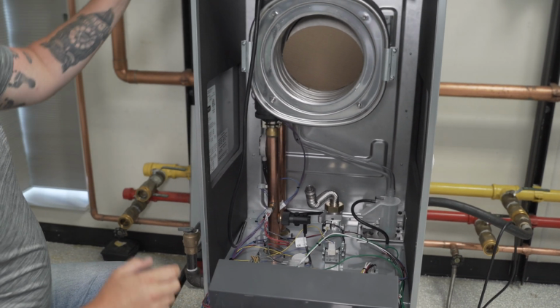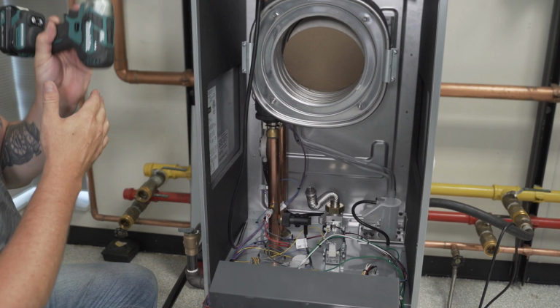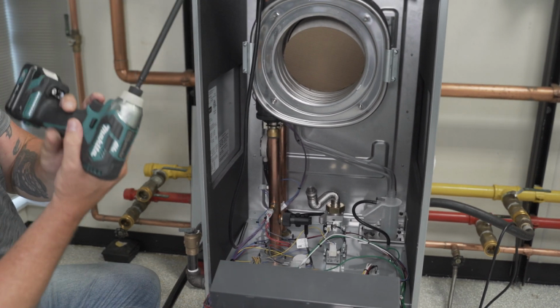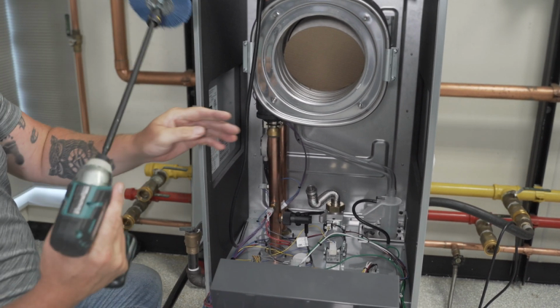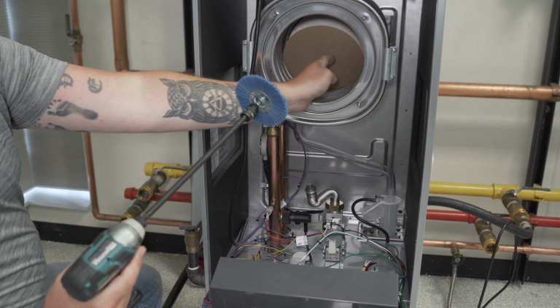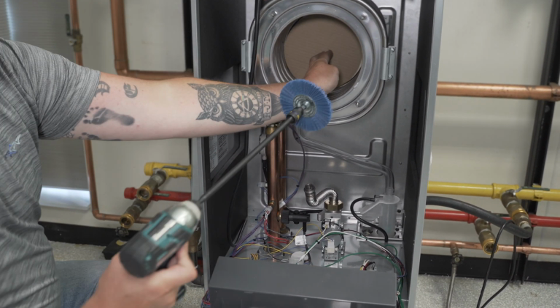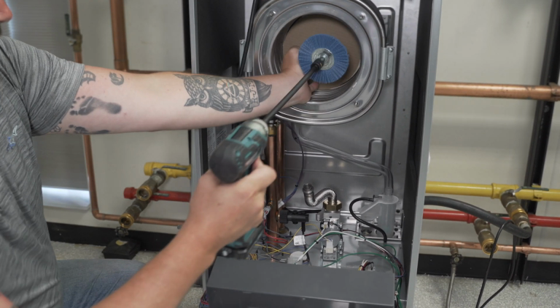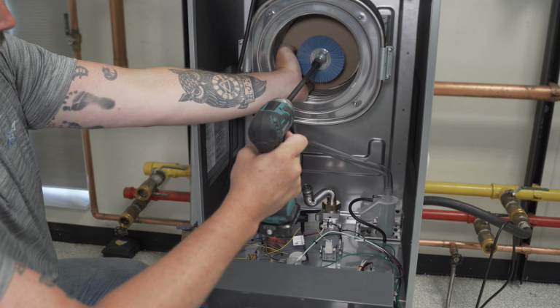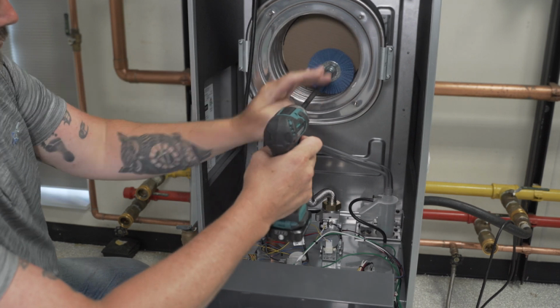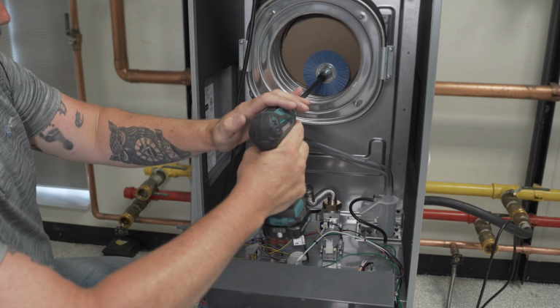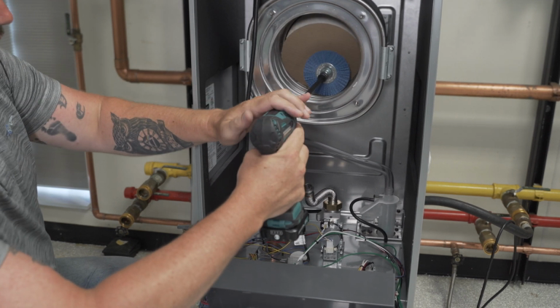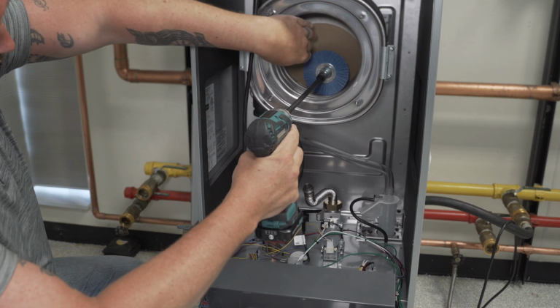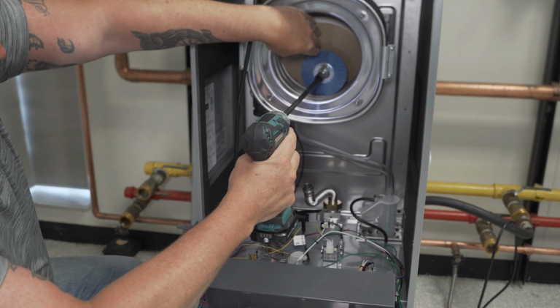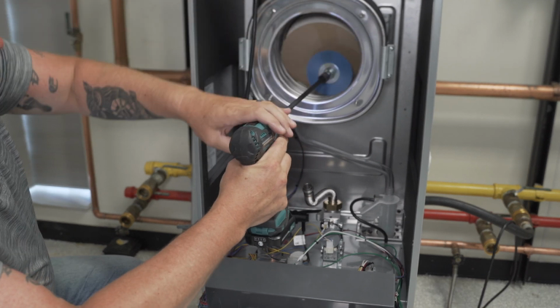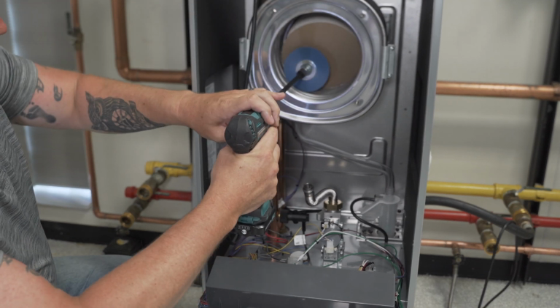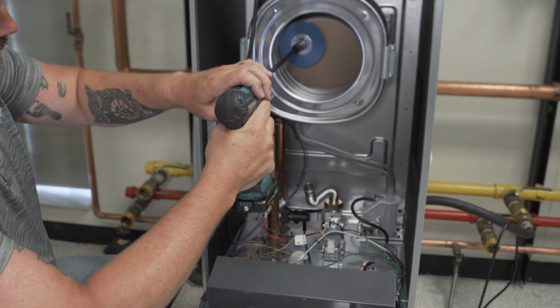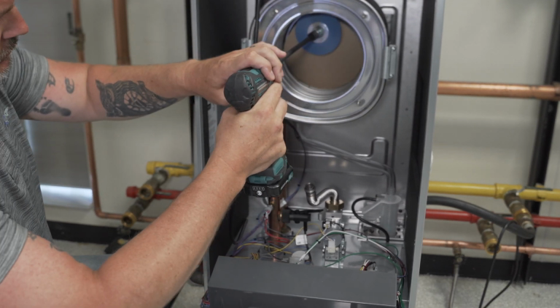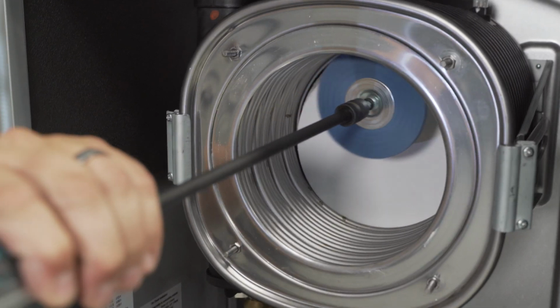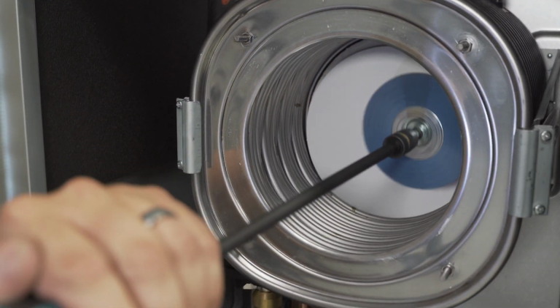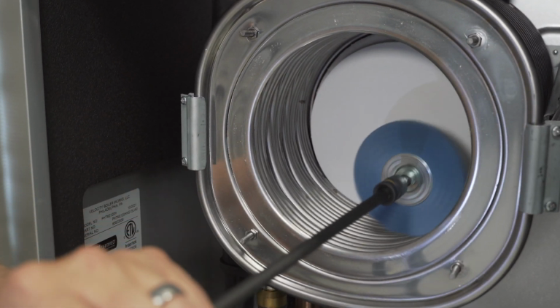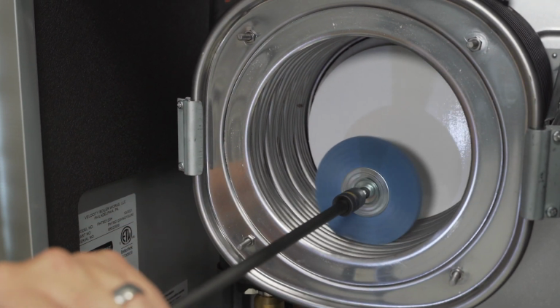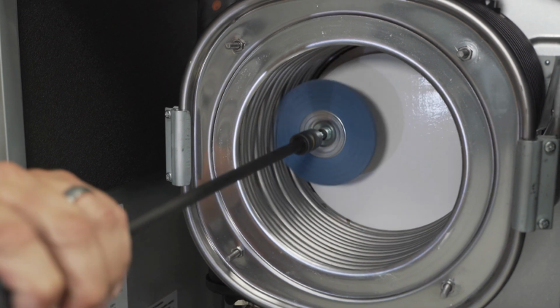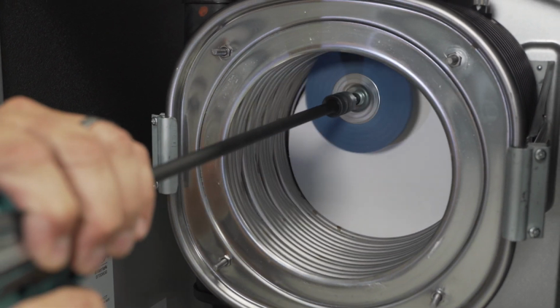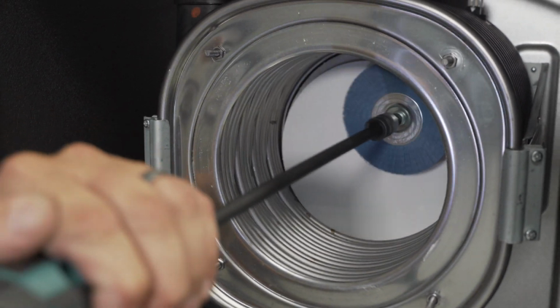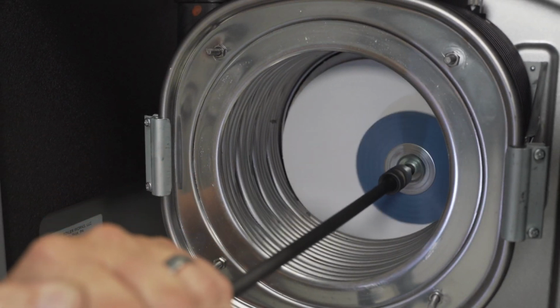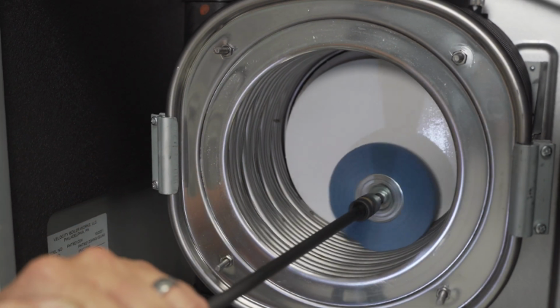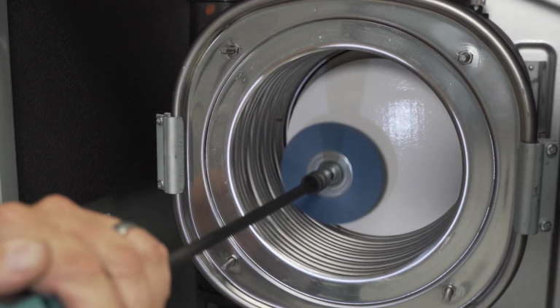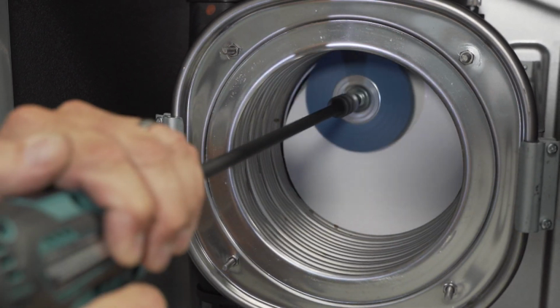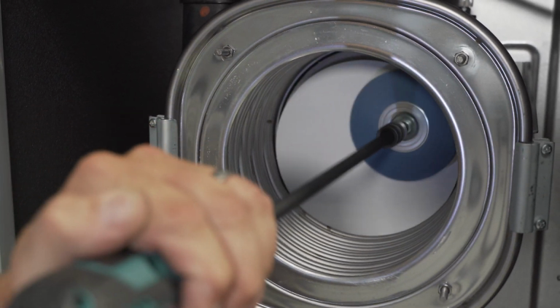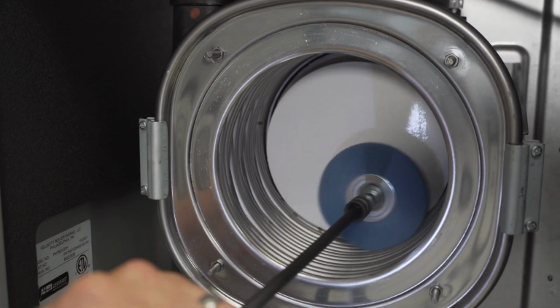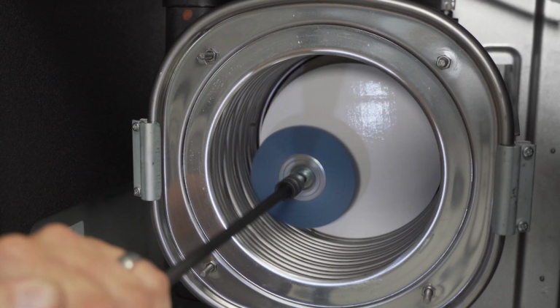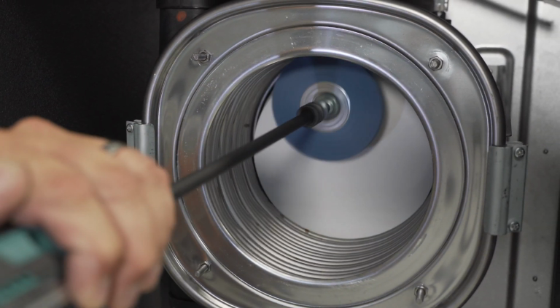With the refractory protector in place, use the nylon brush to clean the coils. Flush the heat exchanger as needed with water to remove any debris.